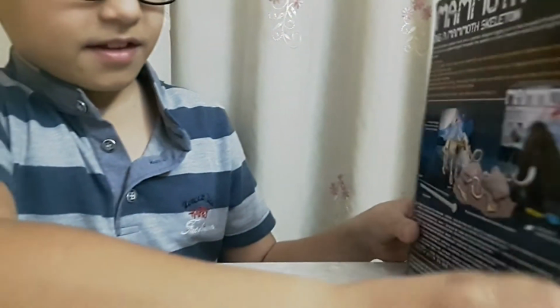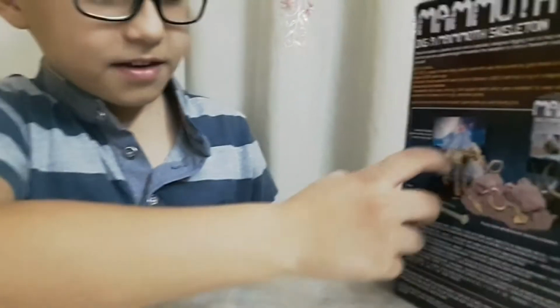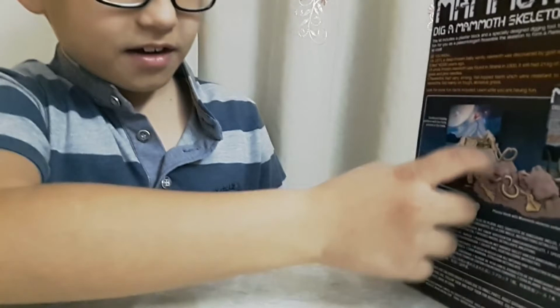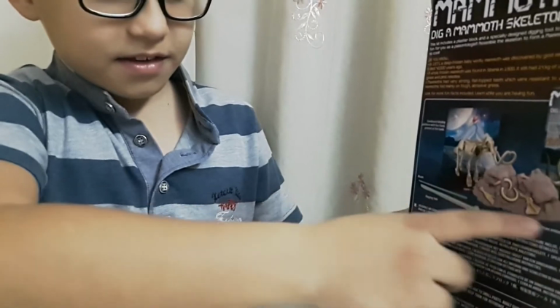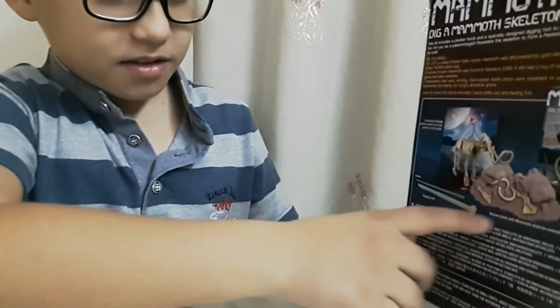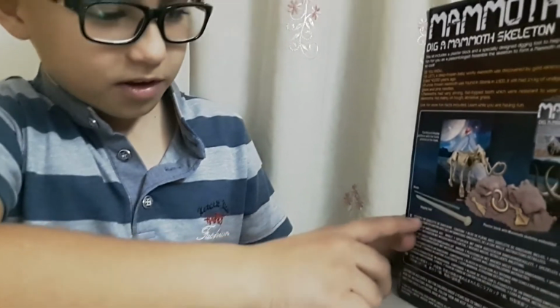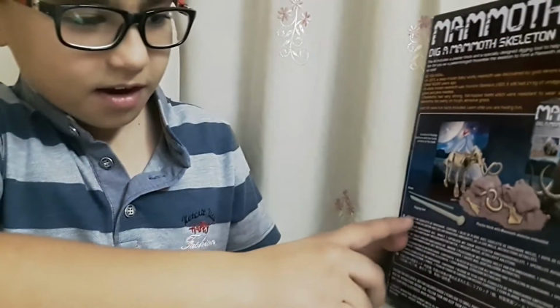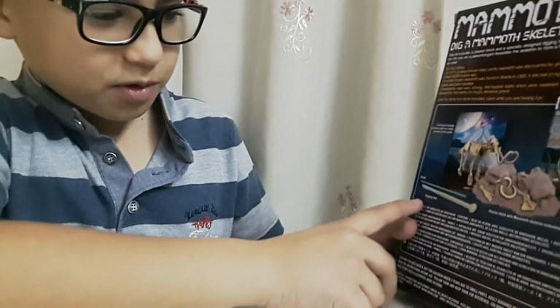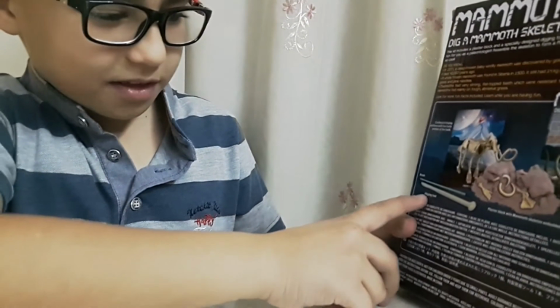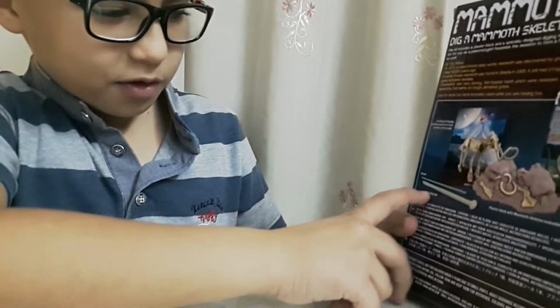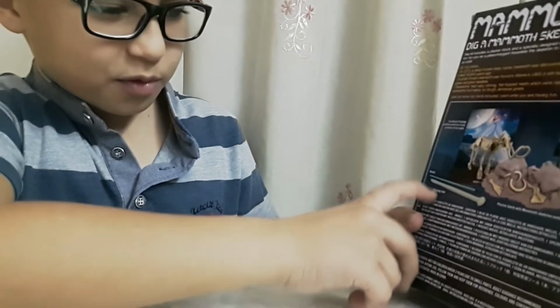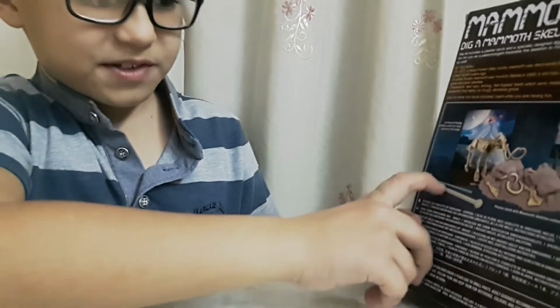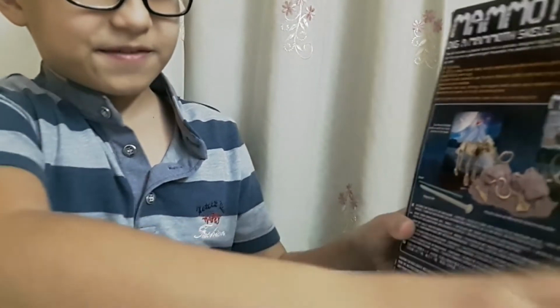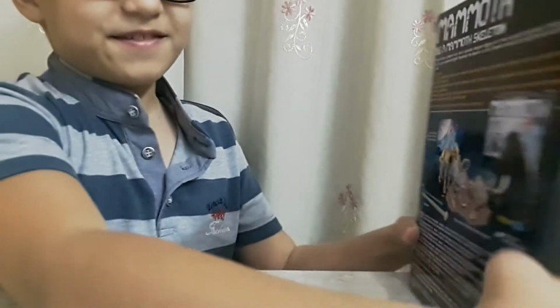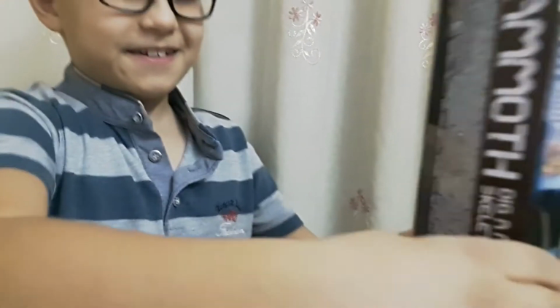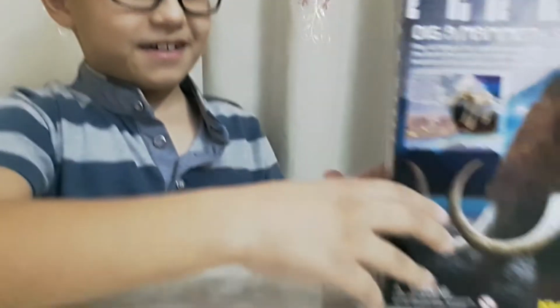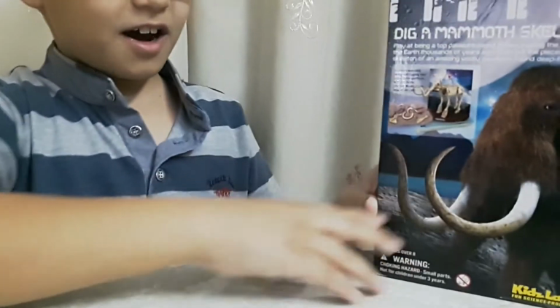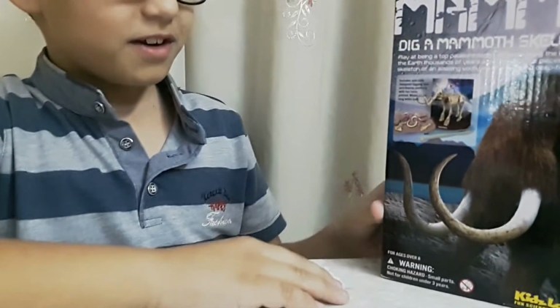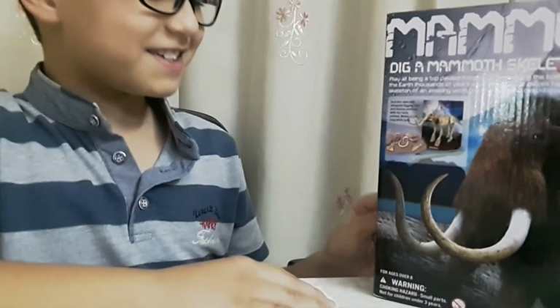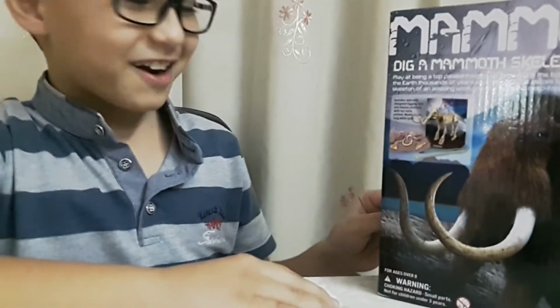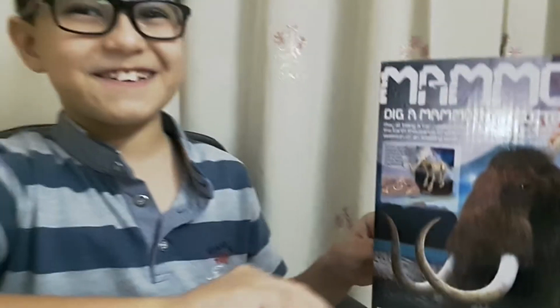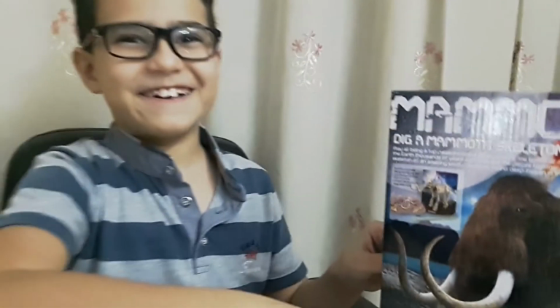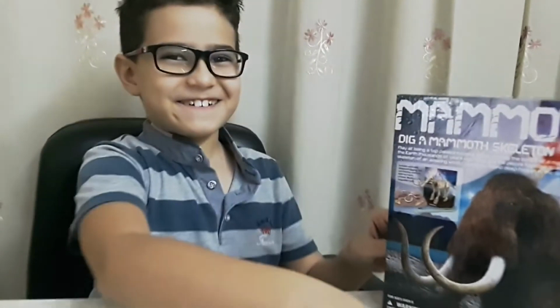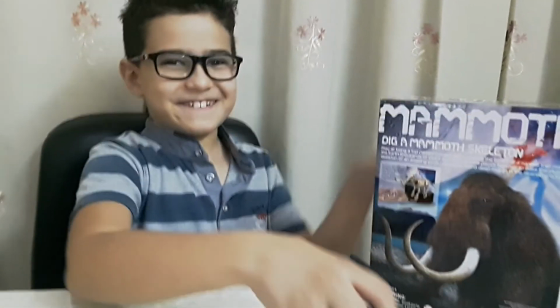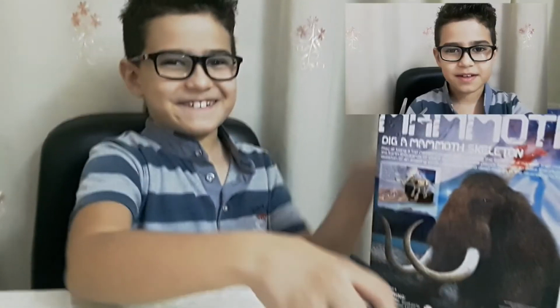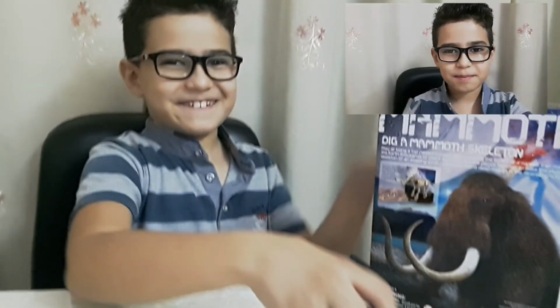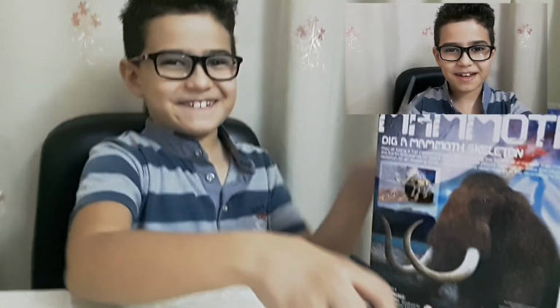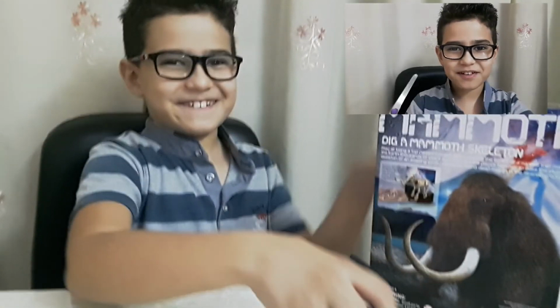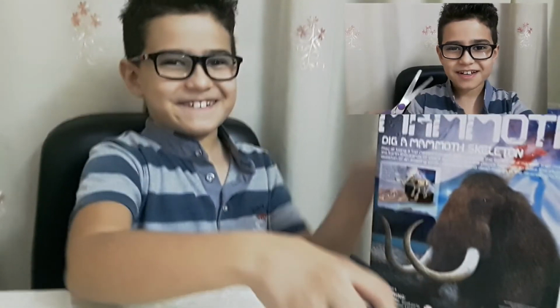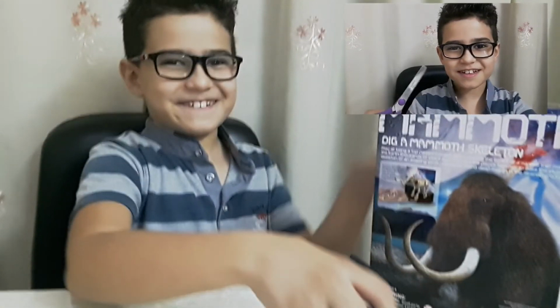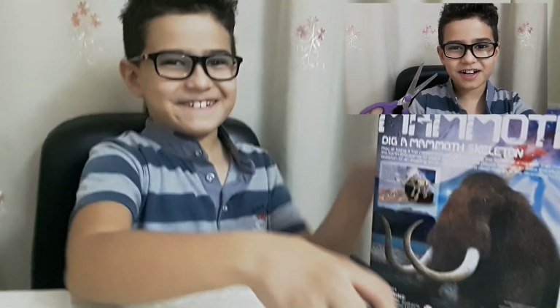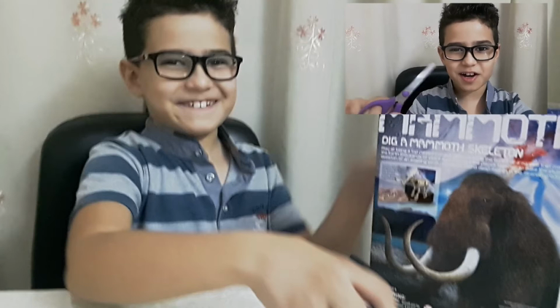These are the bones. It comes with two tools. Now let's start. But be careful — scissors are sharp.